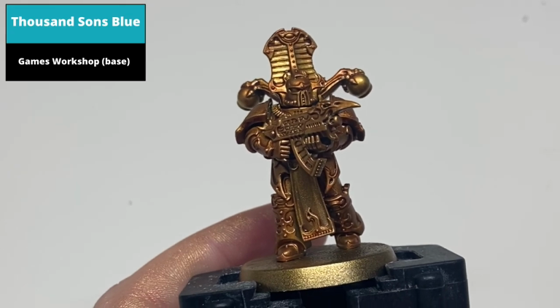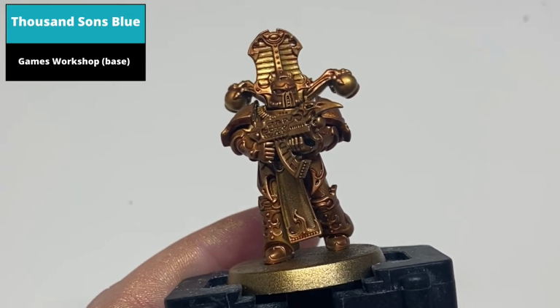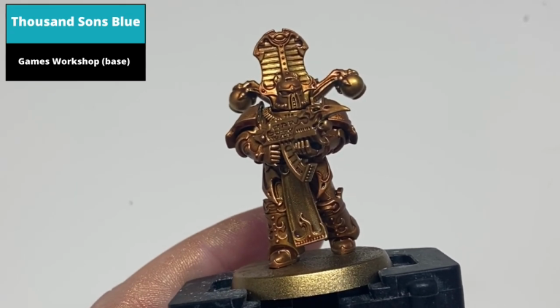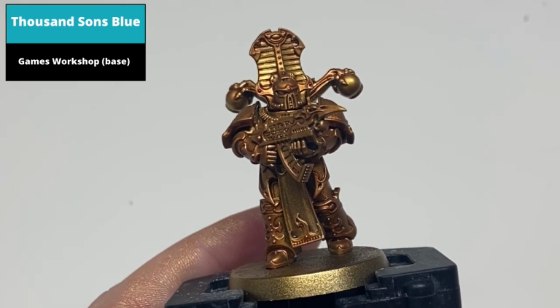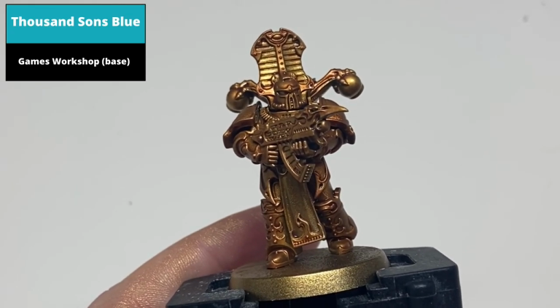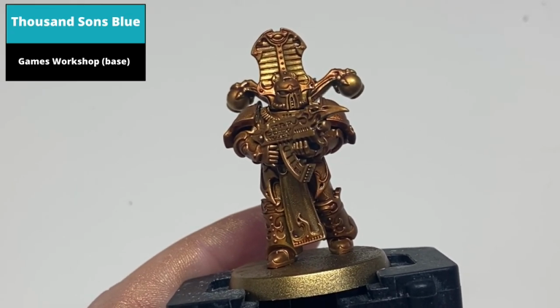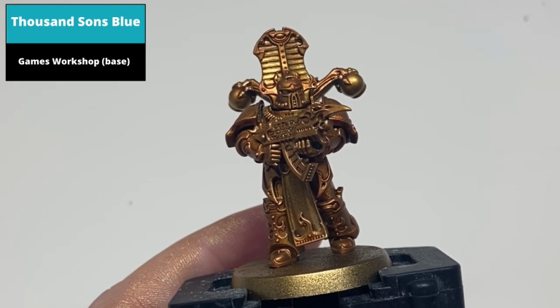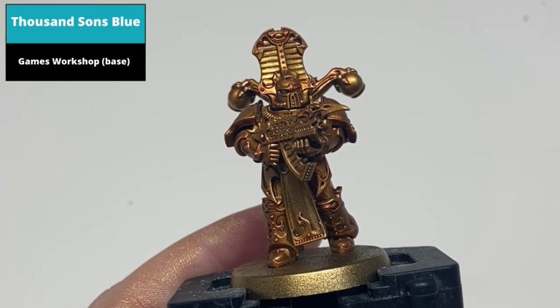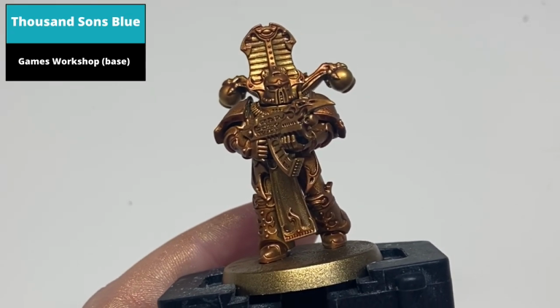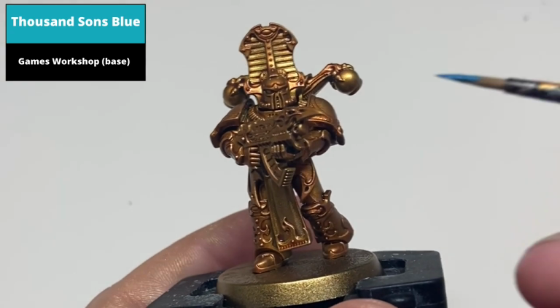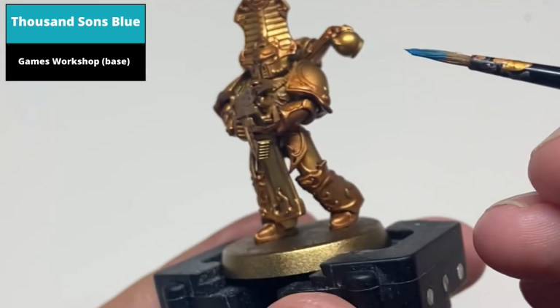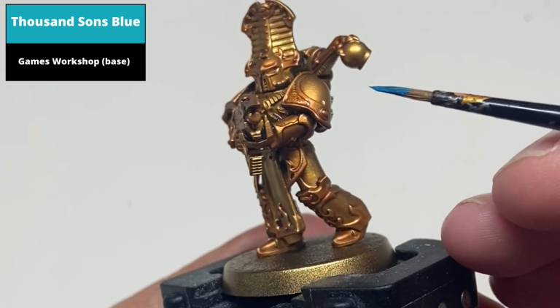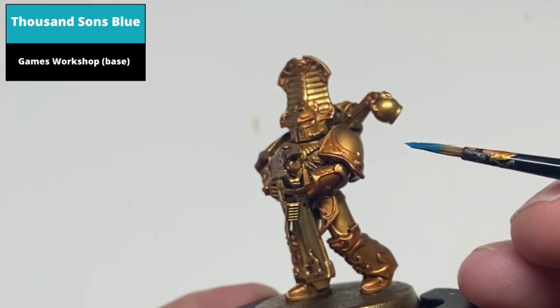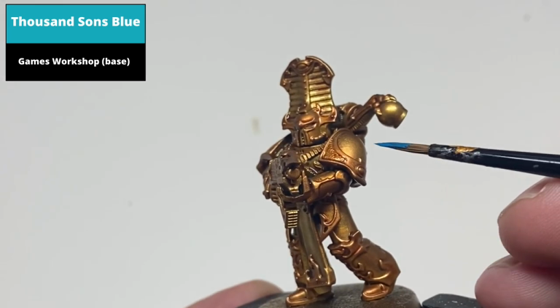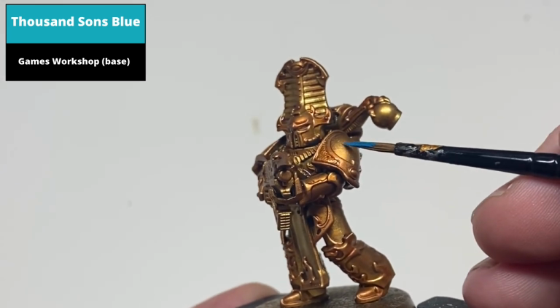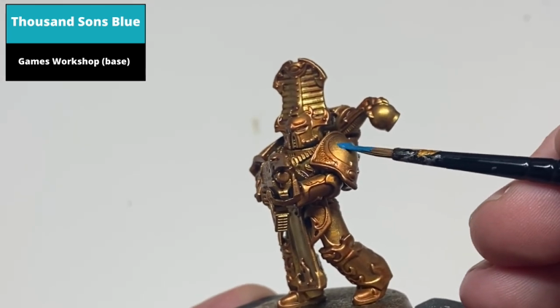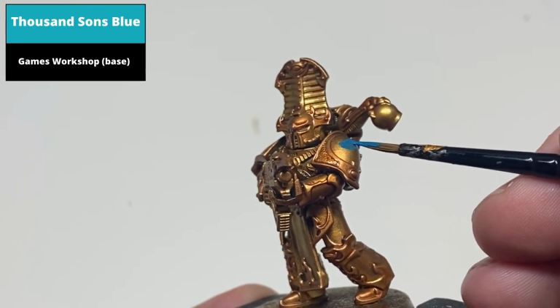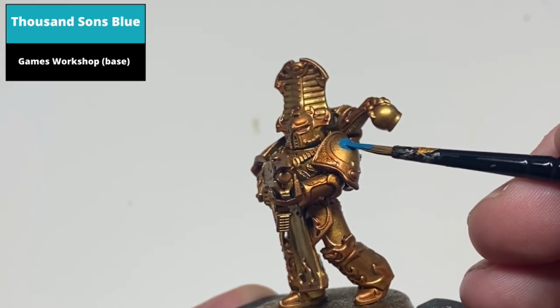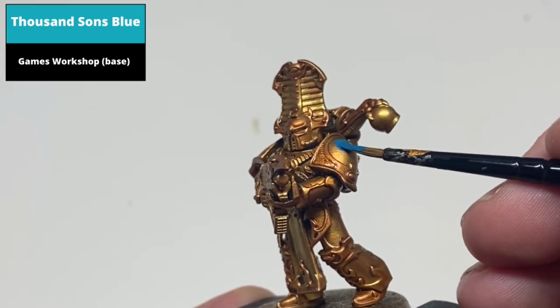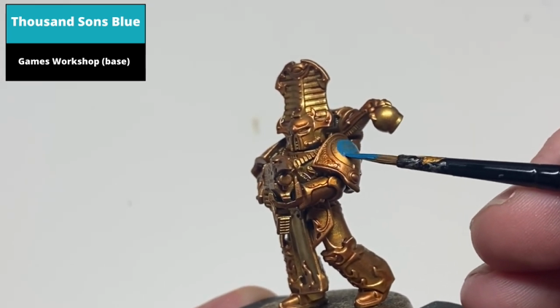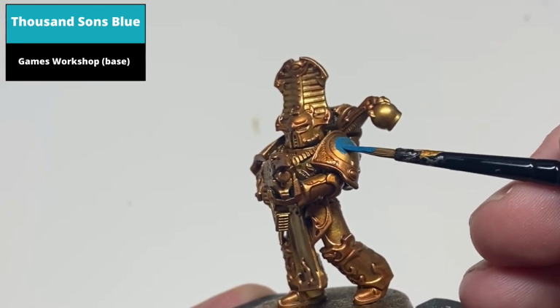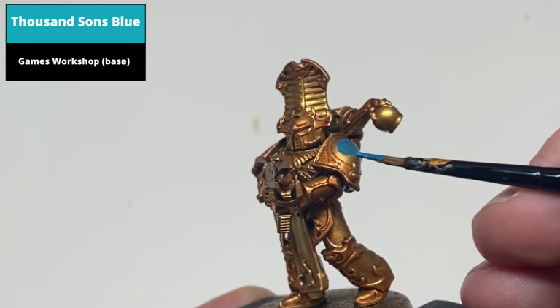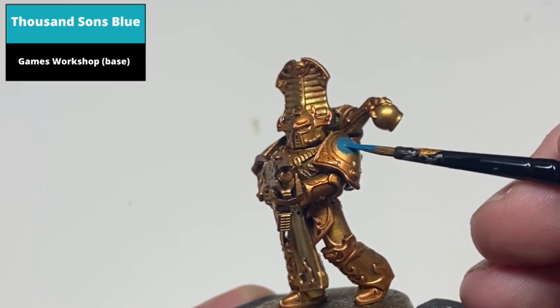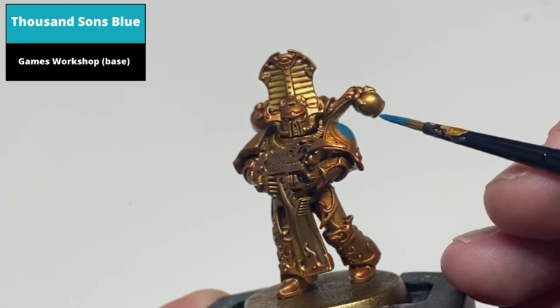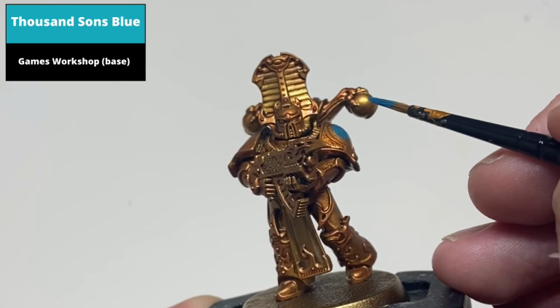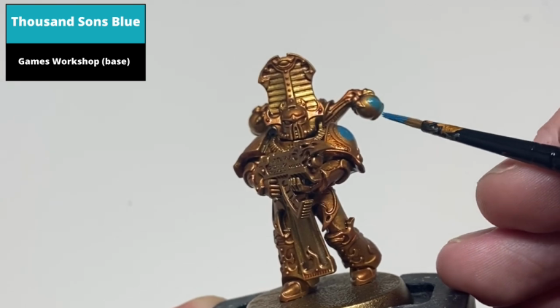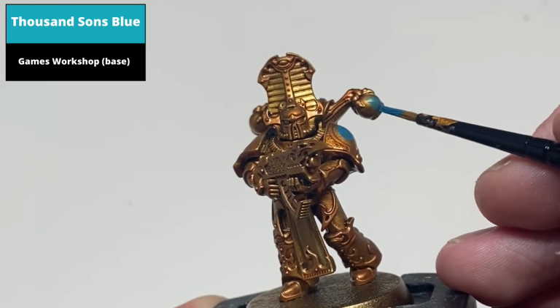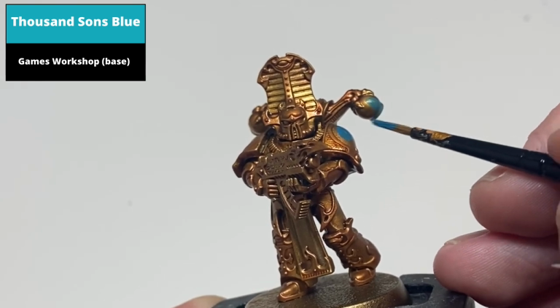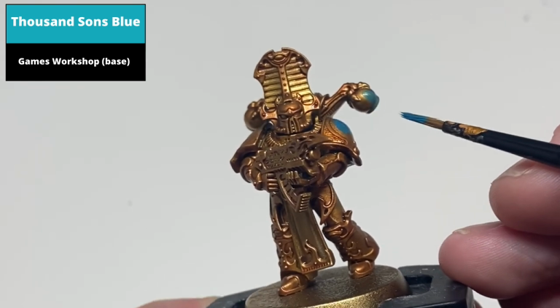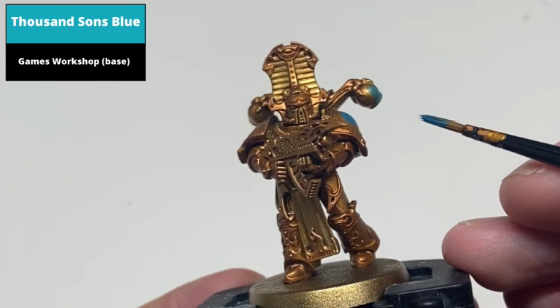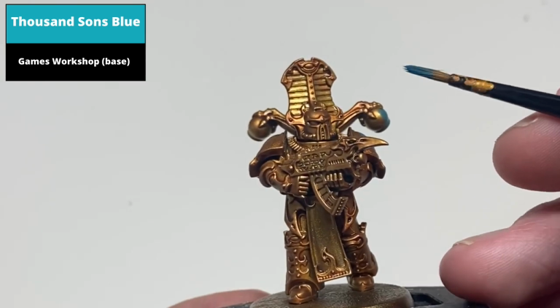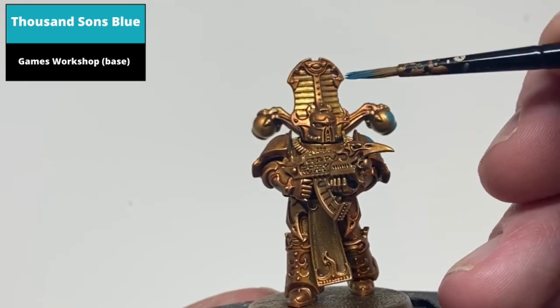Paint all areas to be blue with Thousand Sons Blue. Painting over metallics can be tricky — the paint tends to slide over the surface a bit too easily, so go with multiple thin layers and allow each one to dry fully before painting the next.